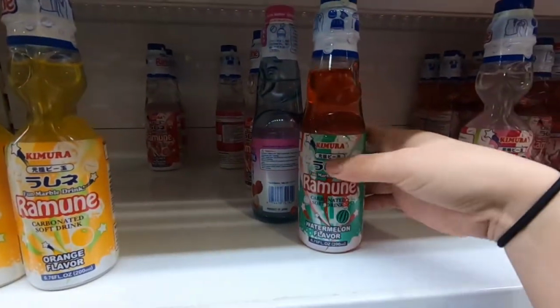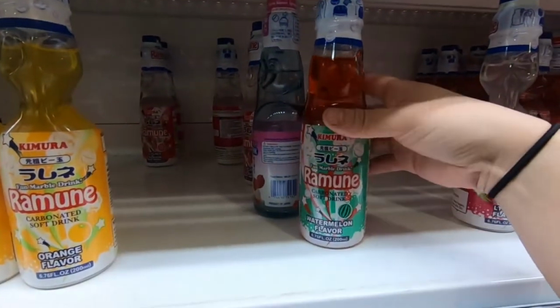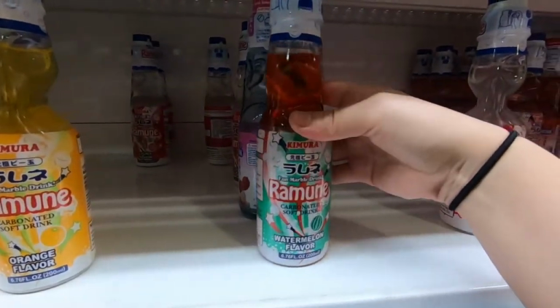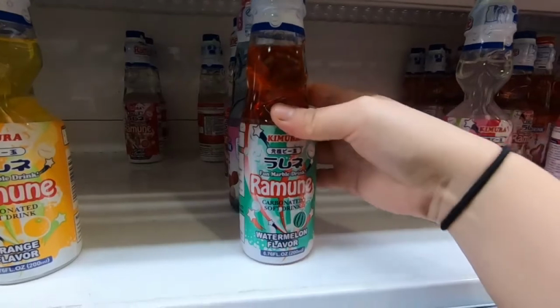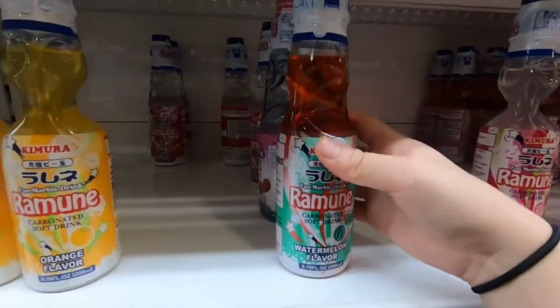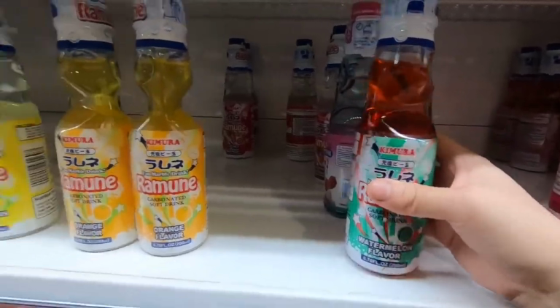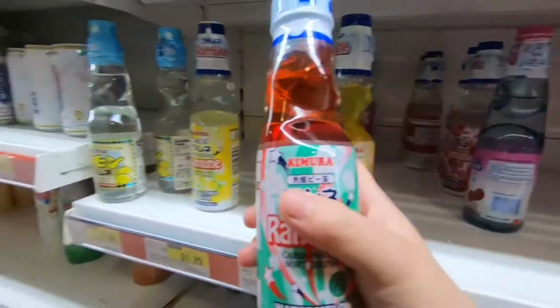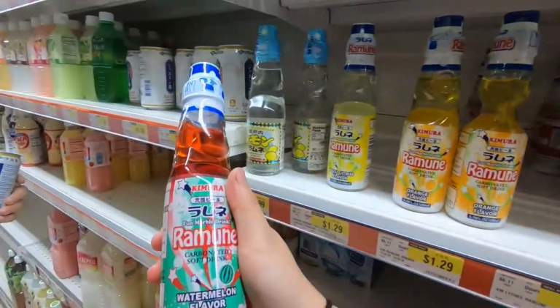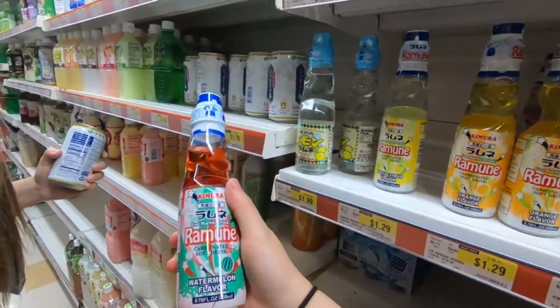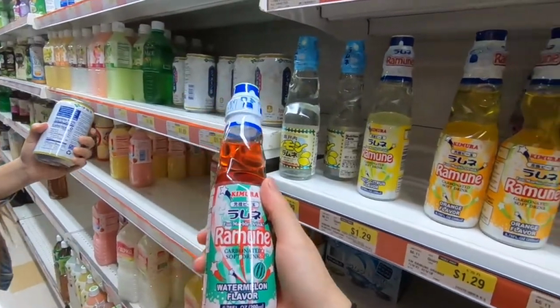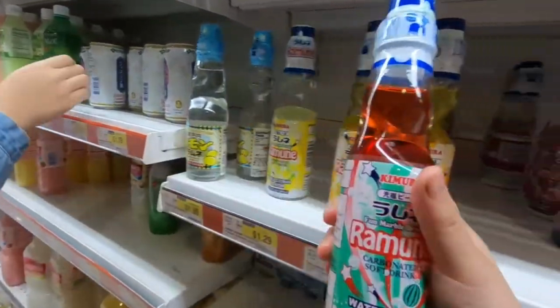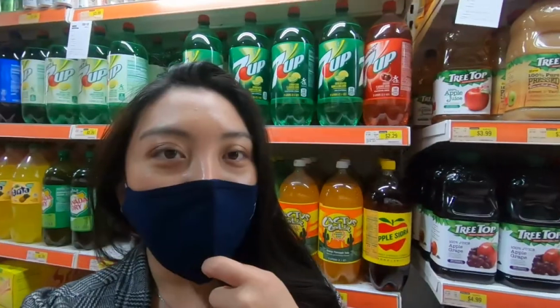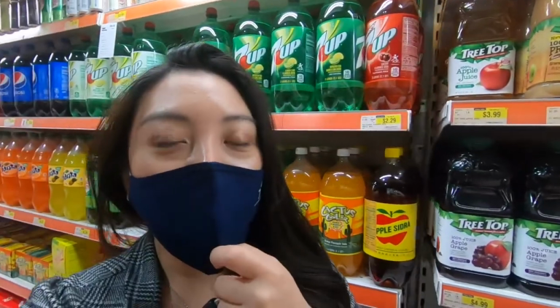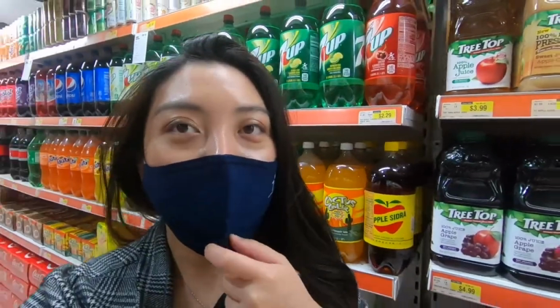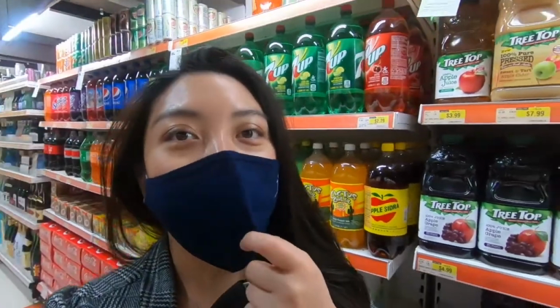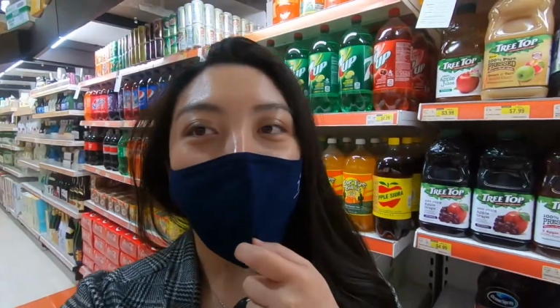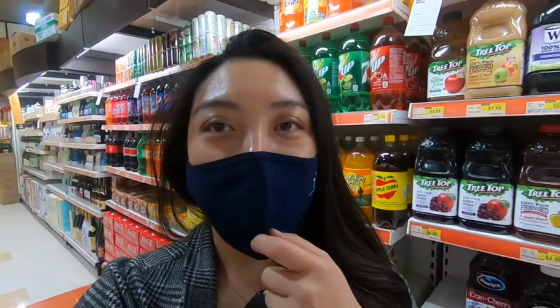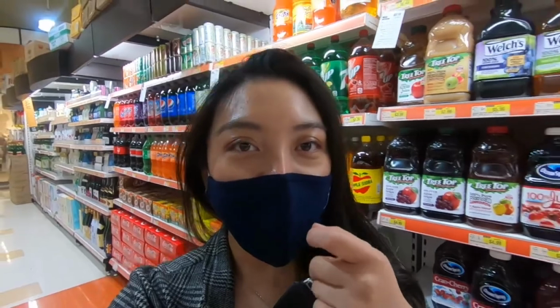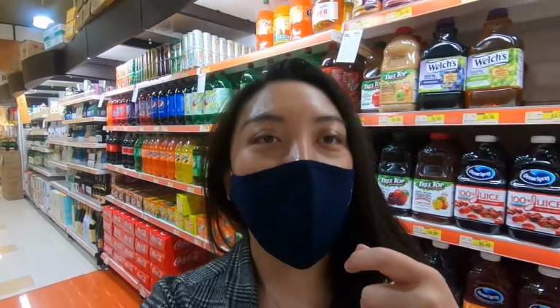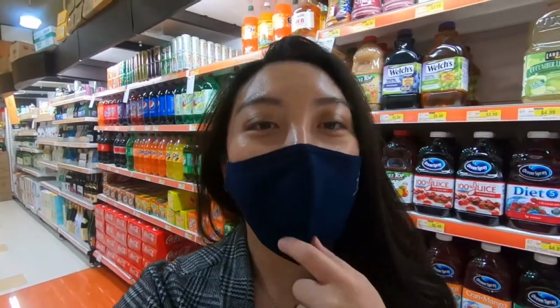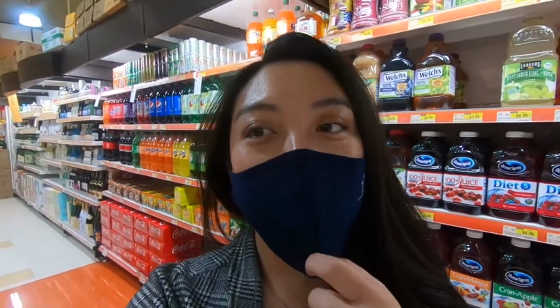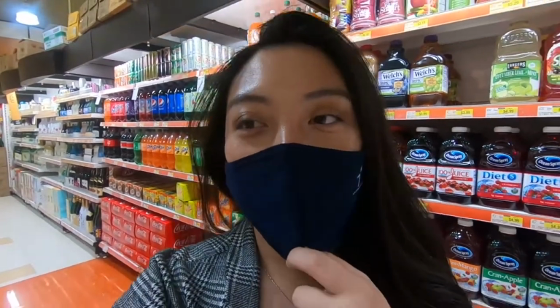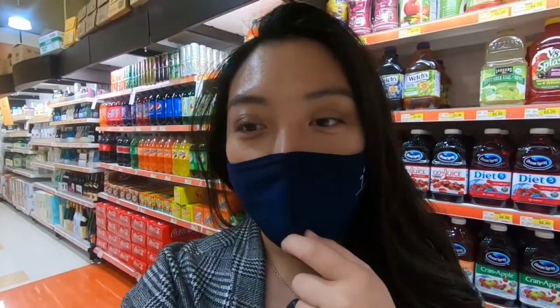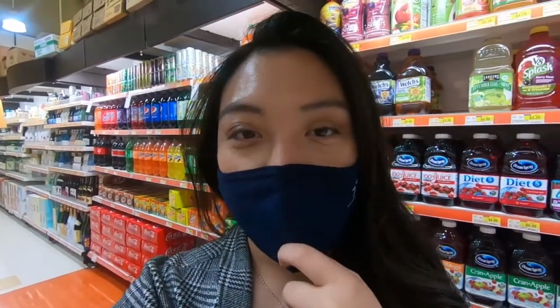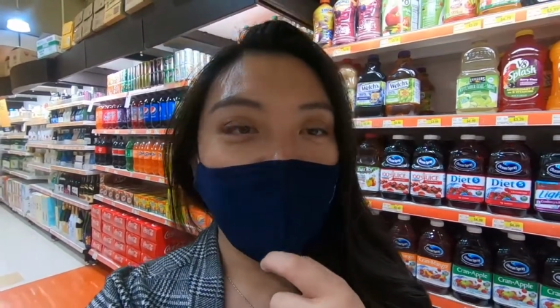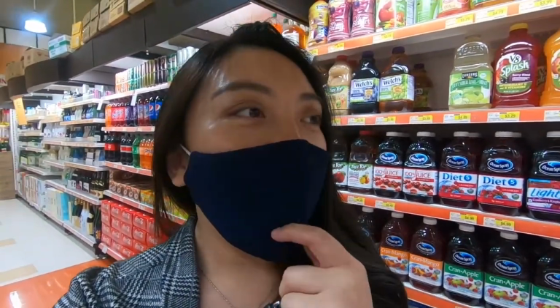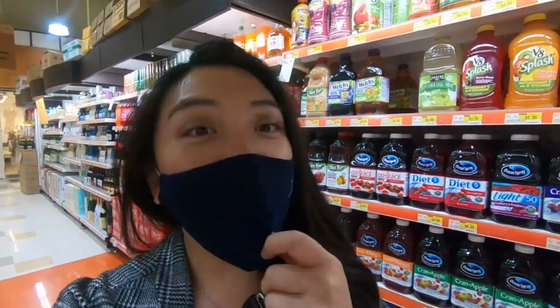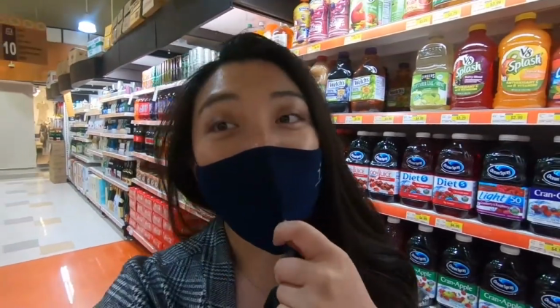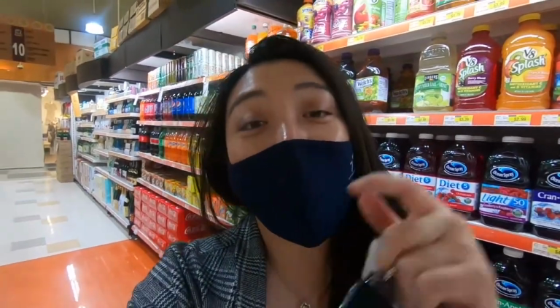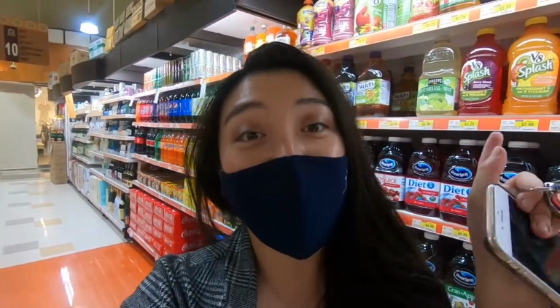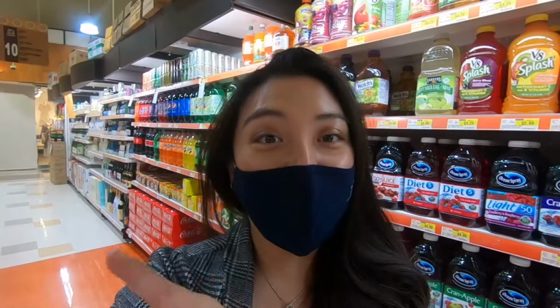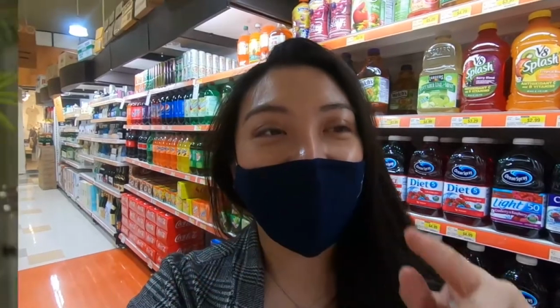What's this one? They have watermelon! Sorry, I kind of lost my voice — I'm not sure why. Maybe because I was singing earlier.